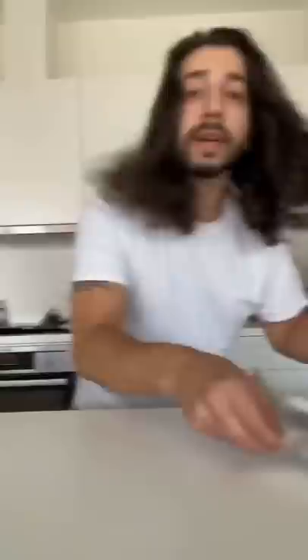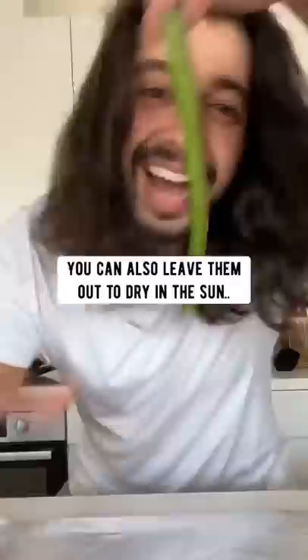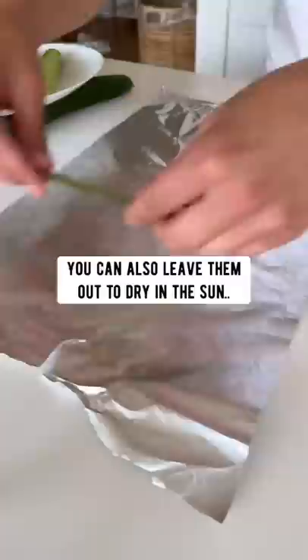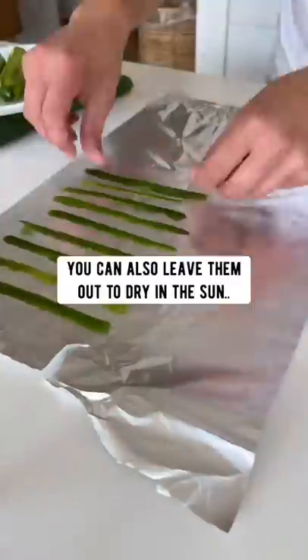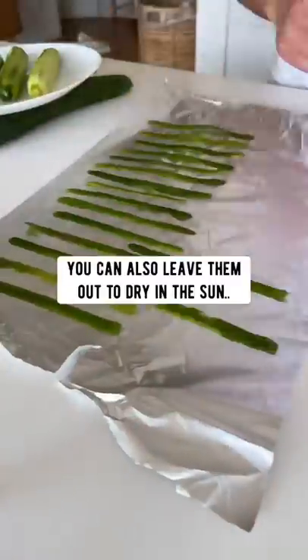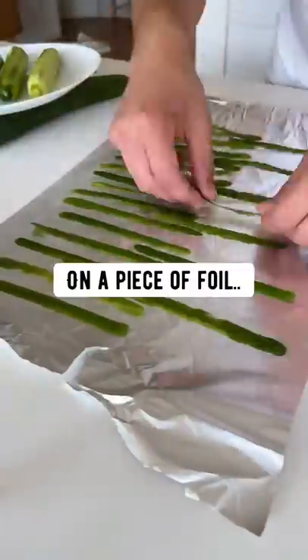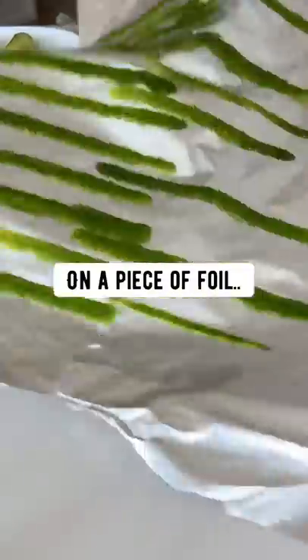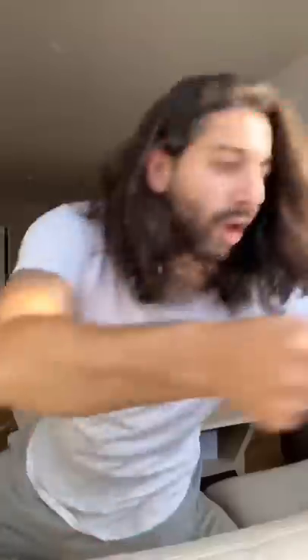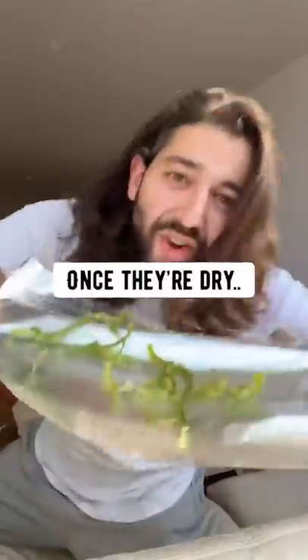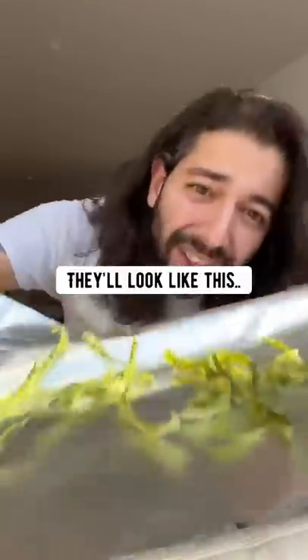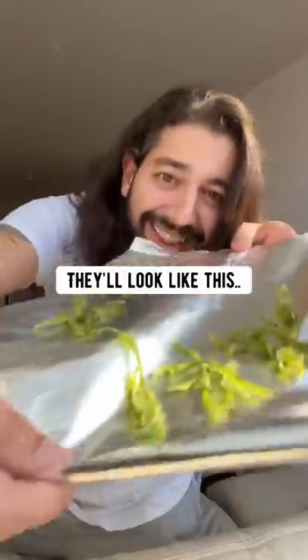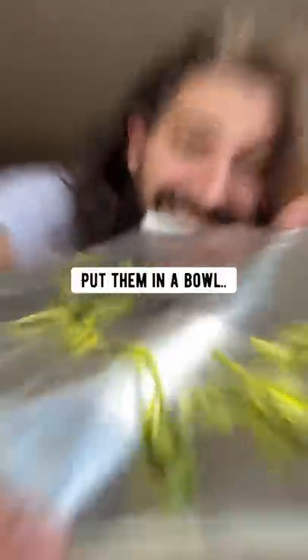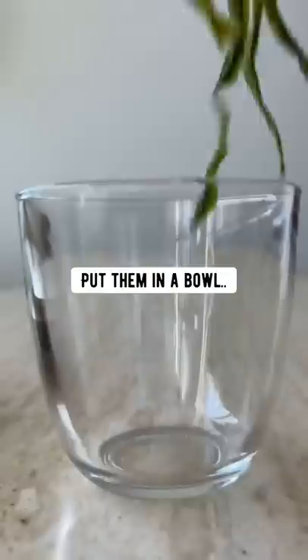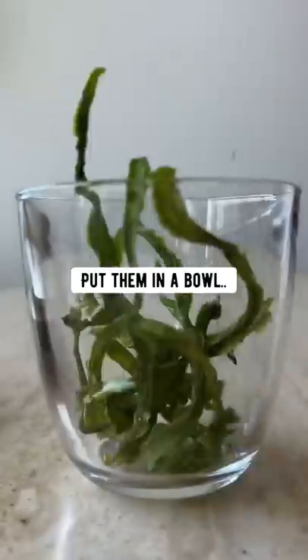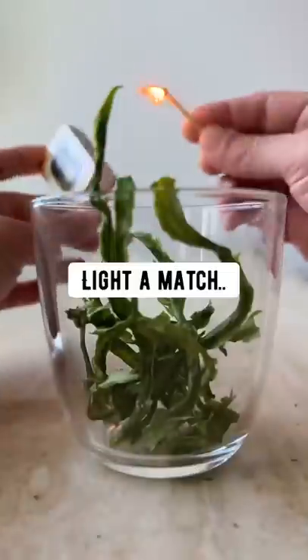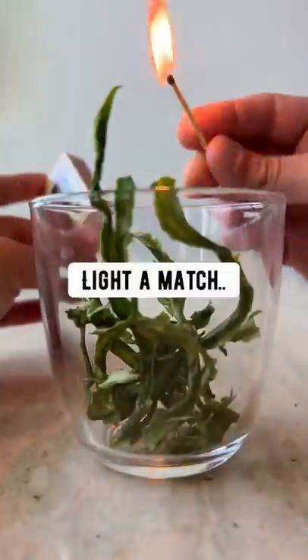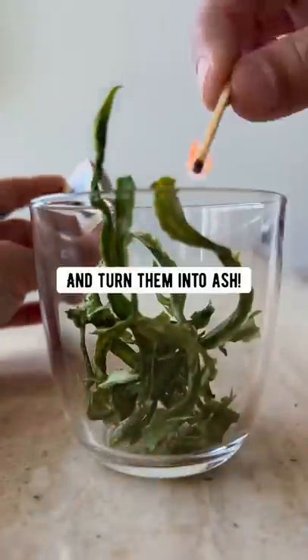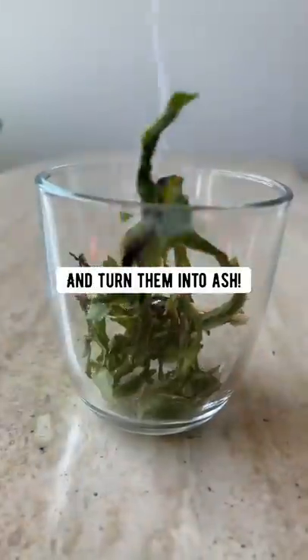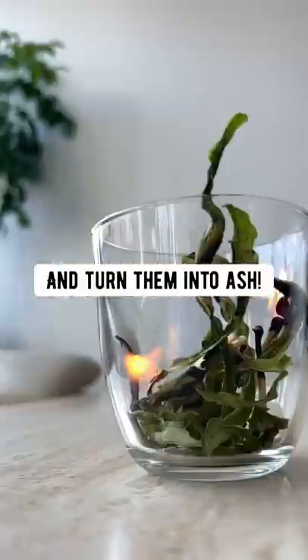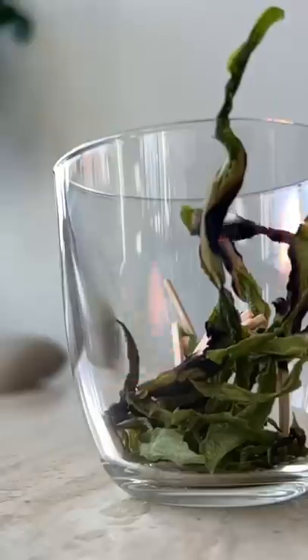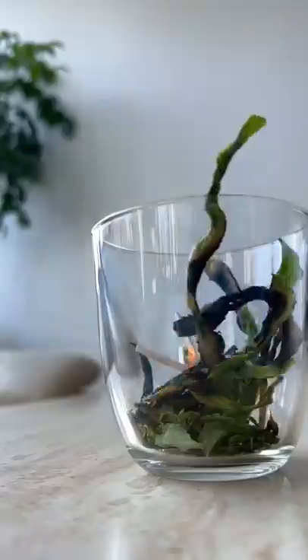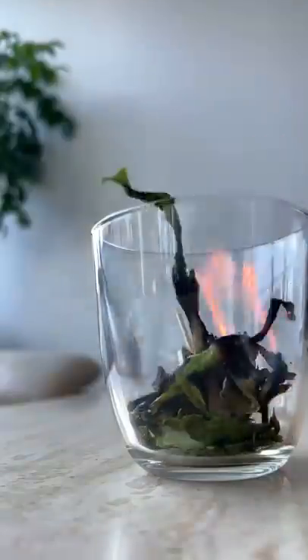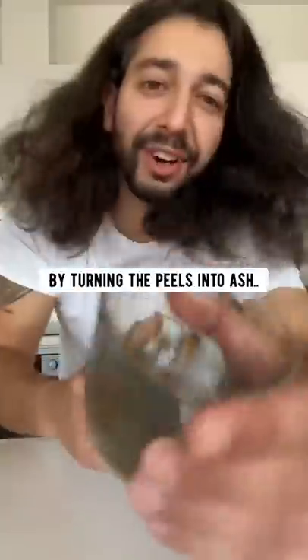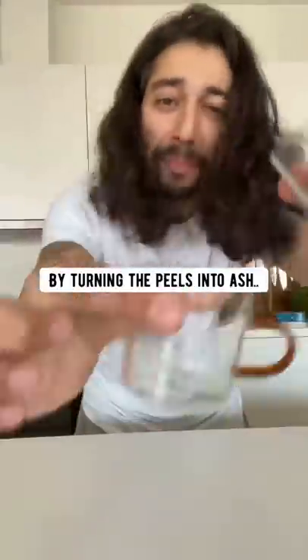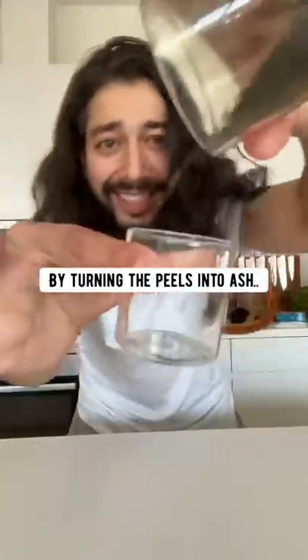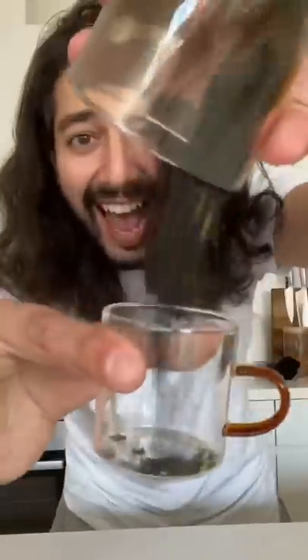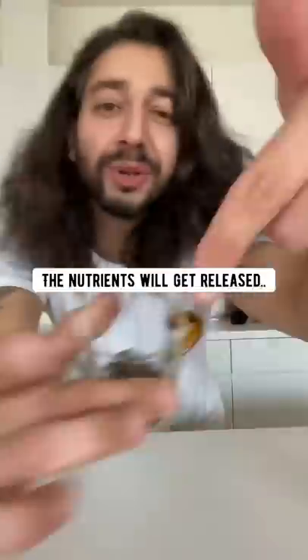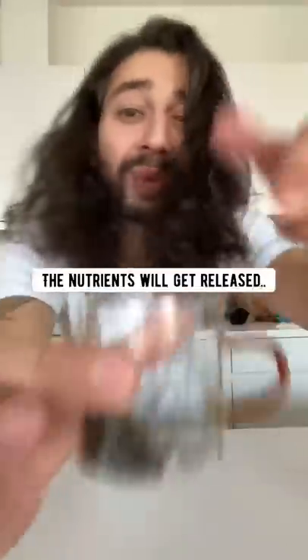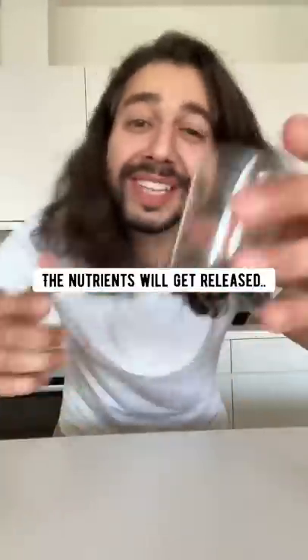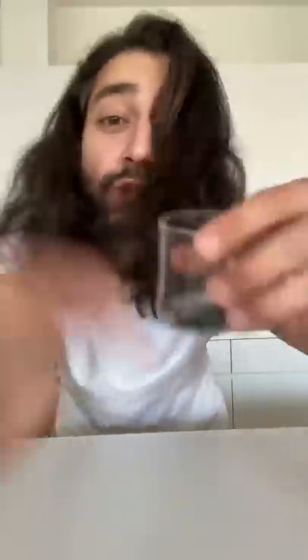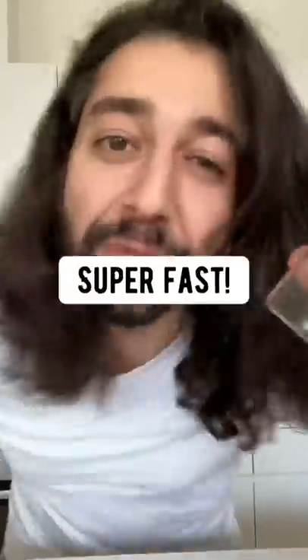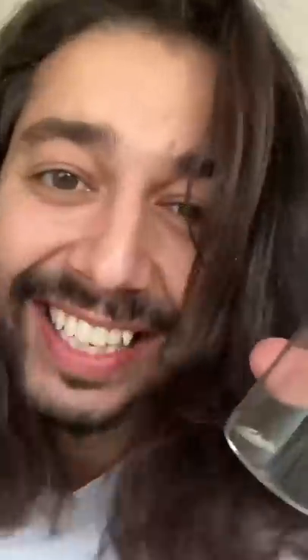You can also leave the peels out to dry in the sun on a piece of foil. Once they're dry, put them in a bowl, light a match and turn them into ash. By turning your peels into ash, the nutrients will get released super fast. Sprinkle it directly into the soil.